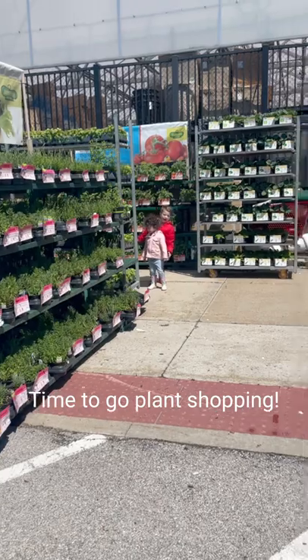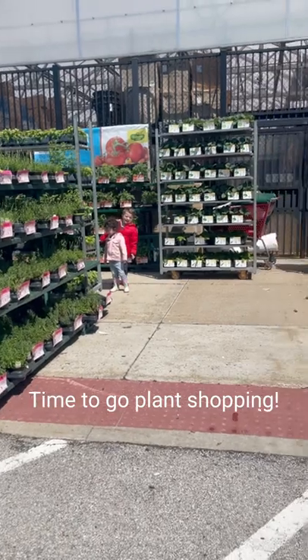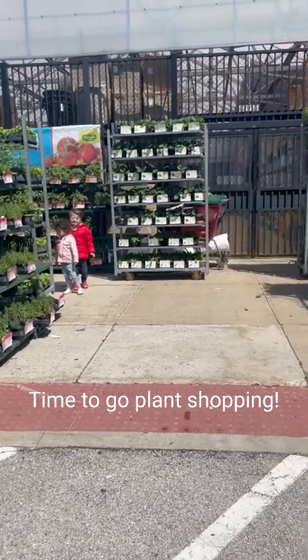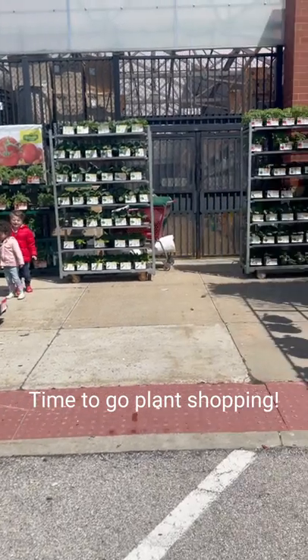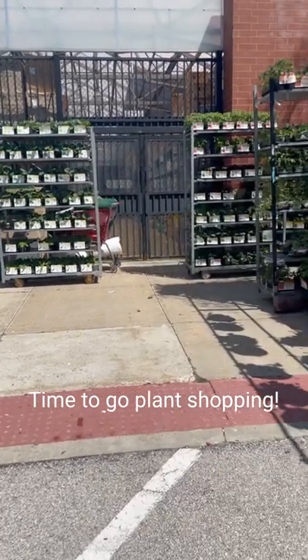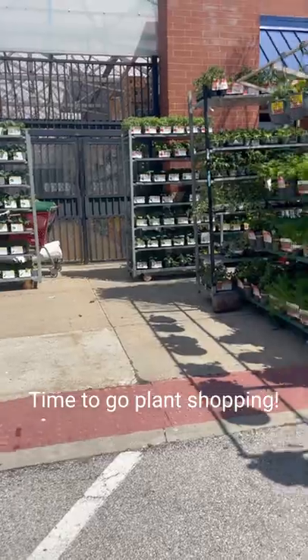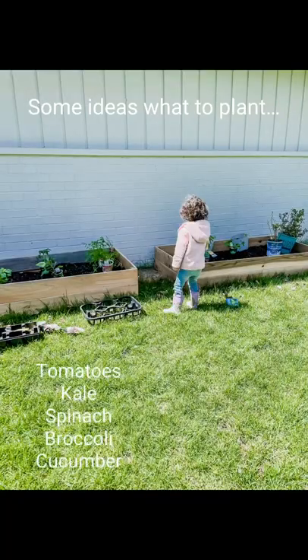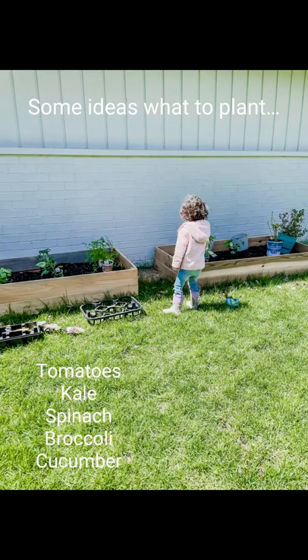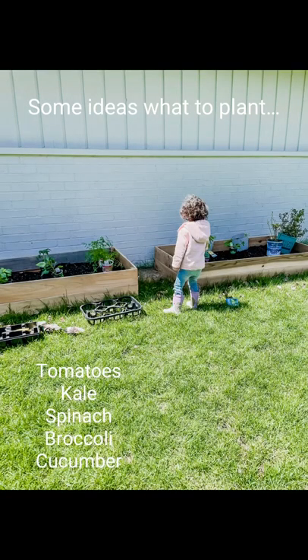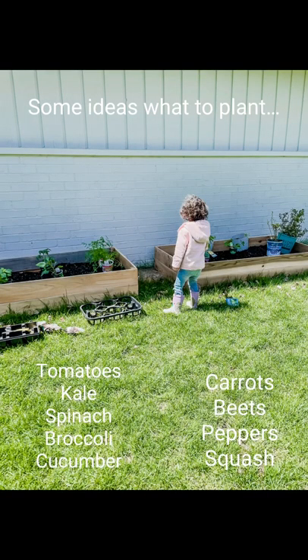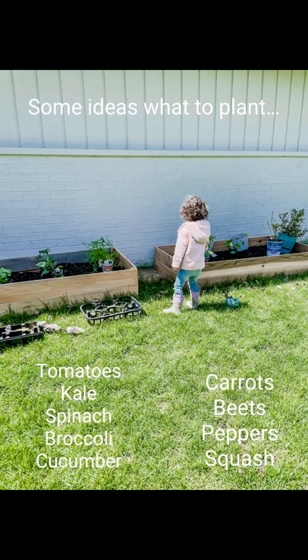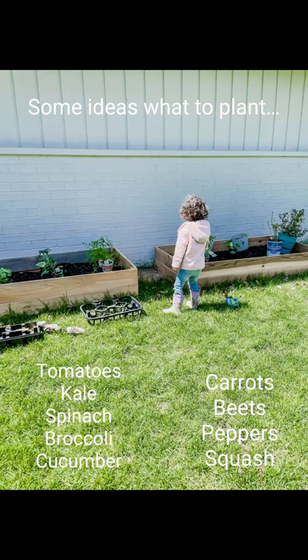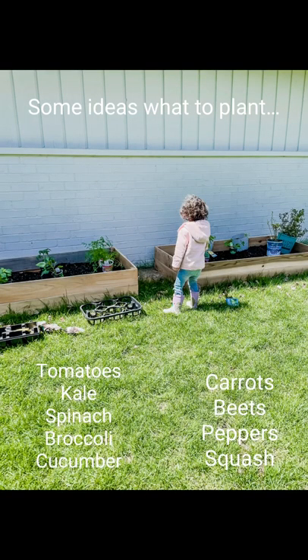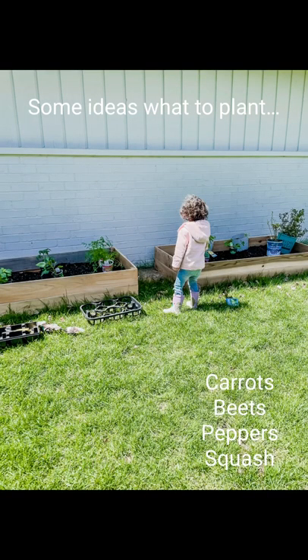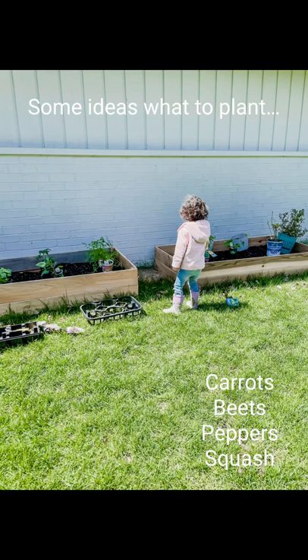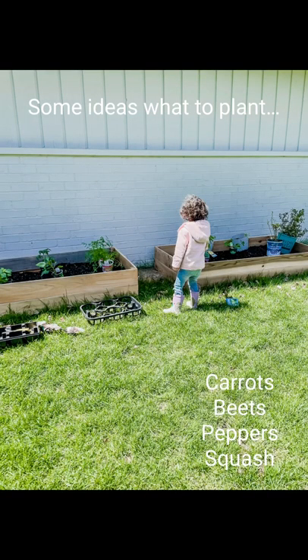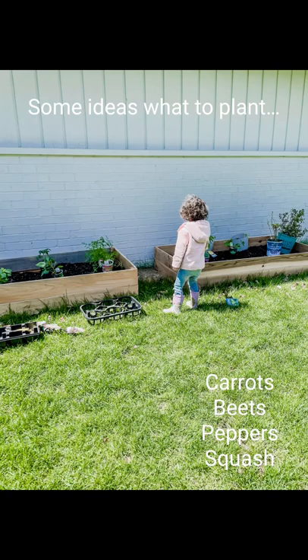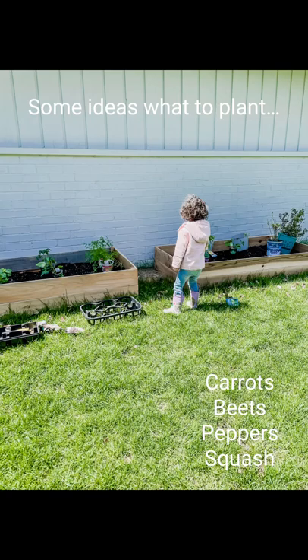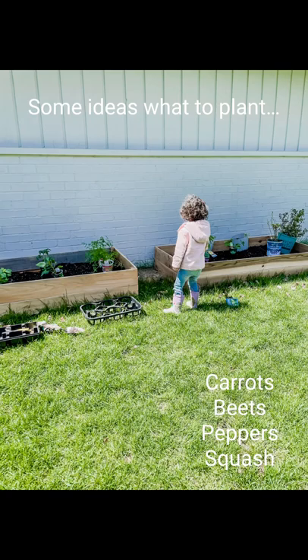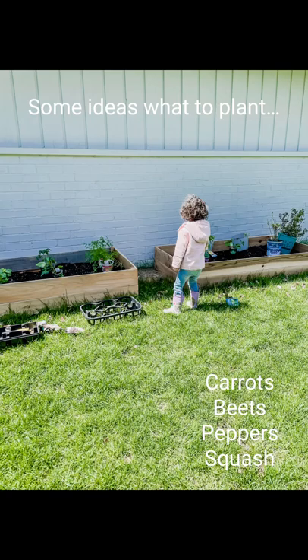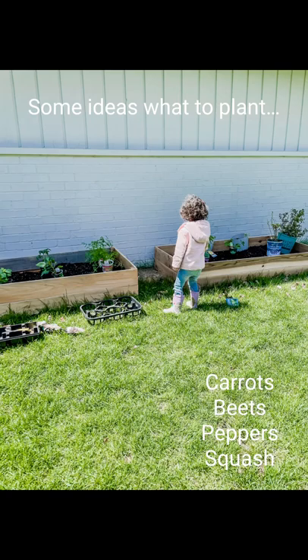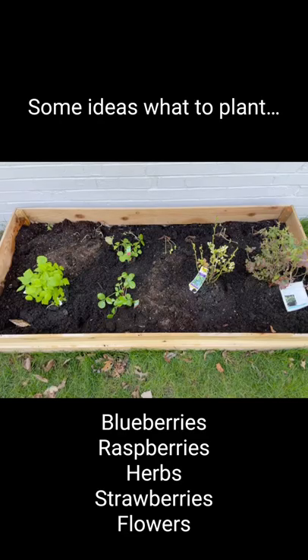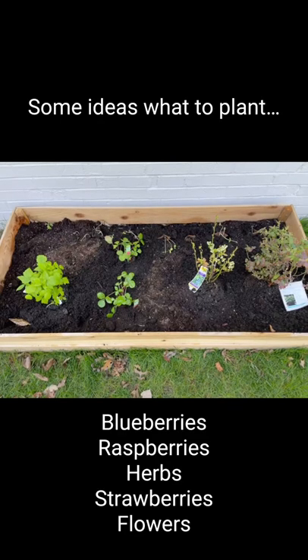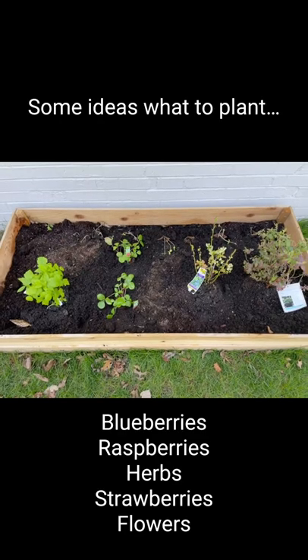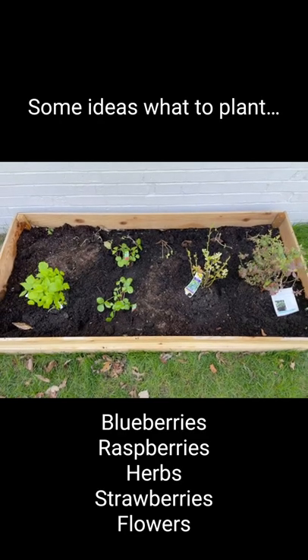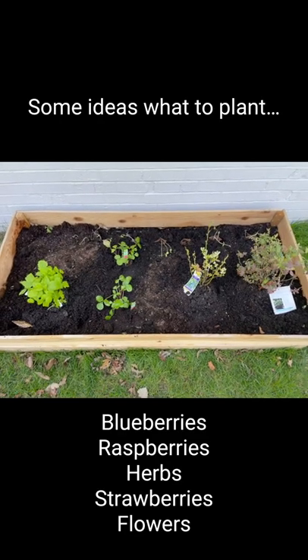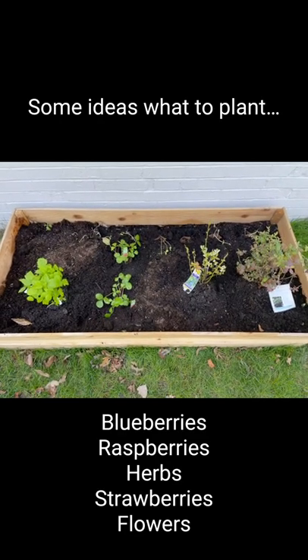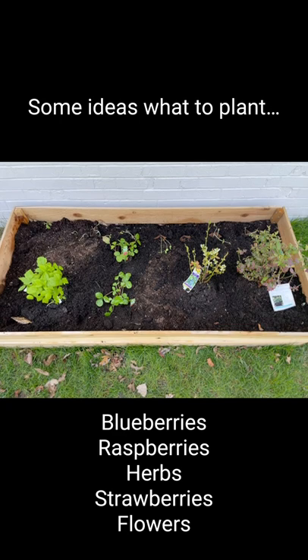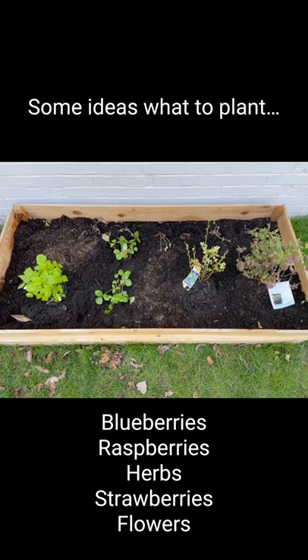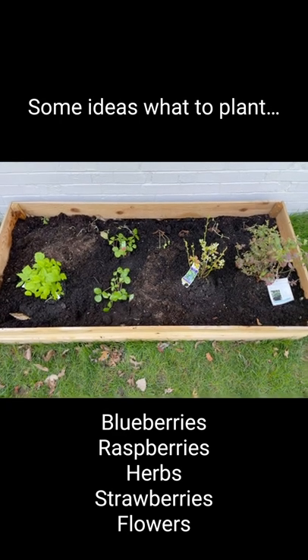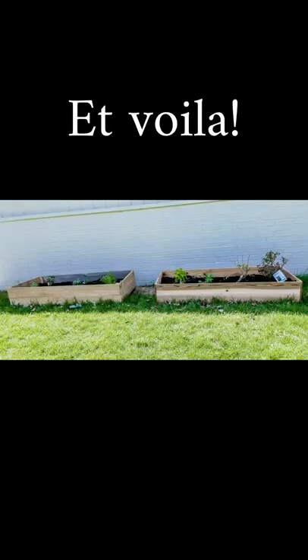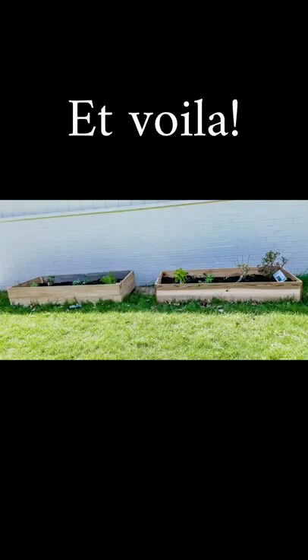Now let's go pick out the goods. Some ideas of what you could plant: tomatoes, kale or spinach, broccoli, cucumber, carrots, peppers, squash, beets, blueberries, raspberries, some herbs, strawberries, and even some flowers would be really nice.